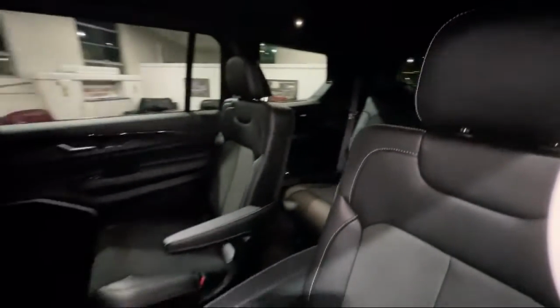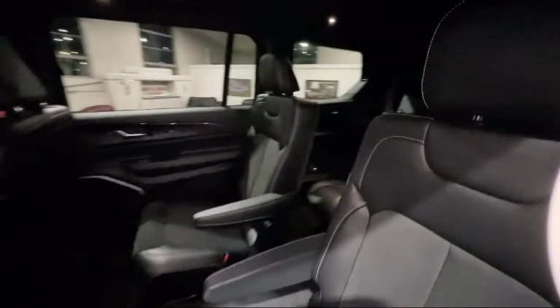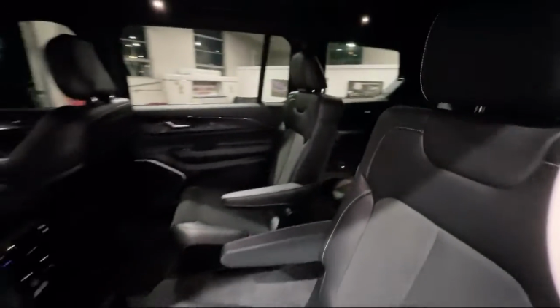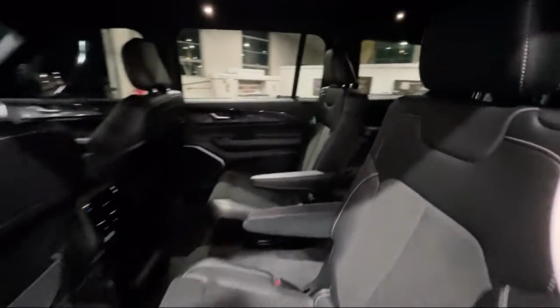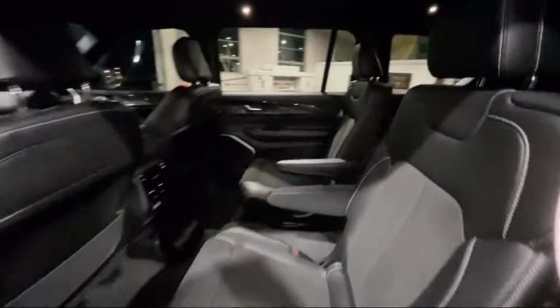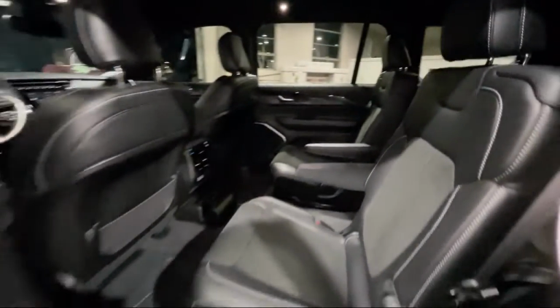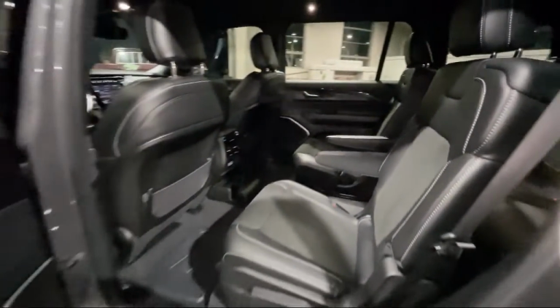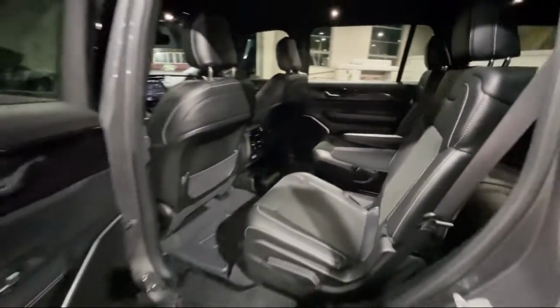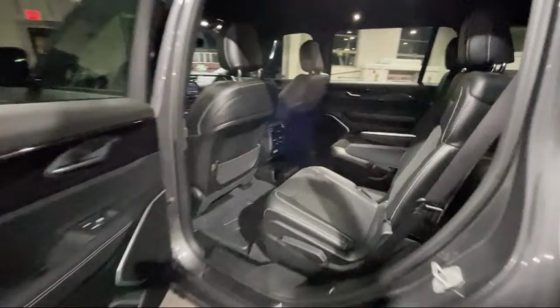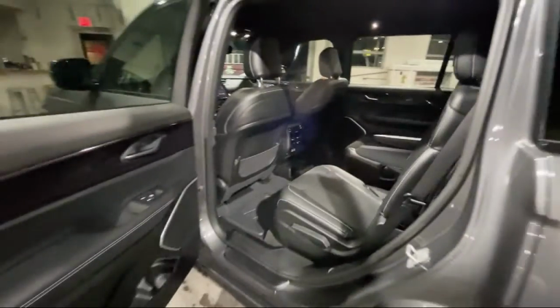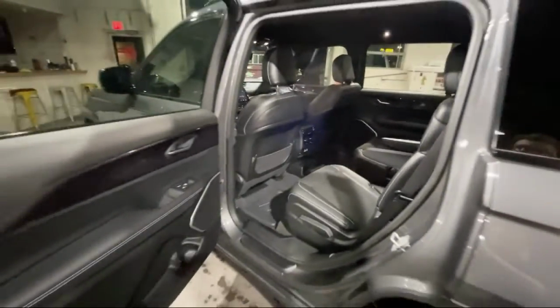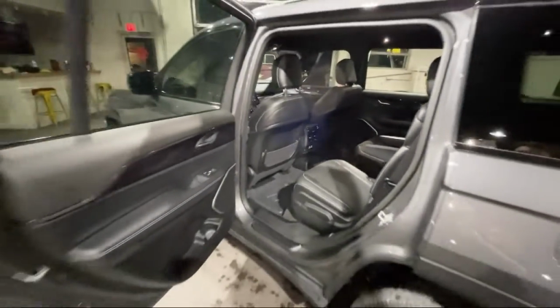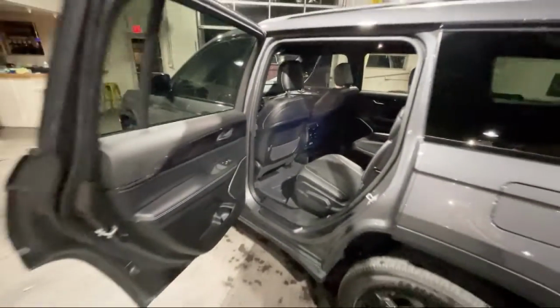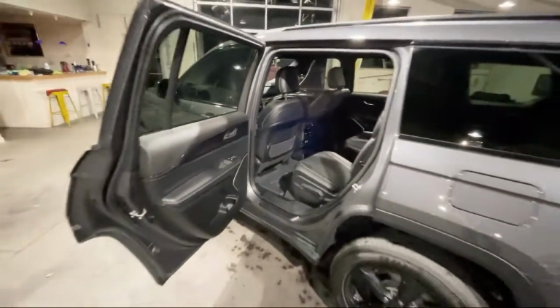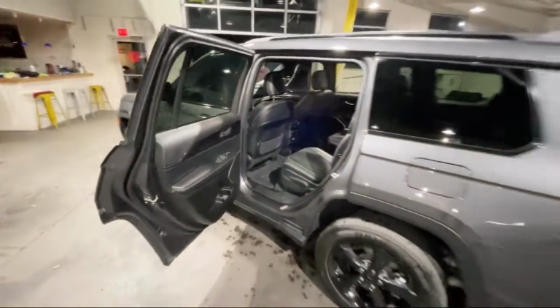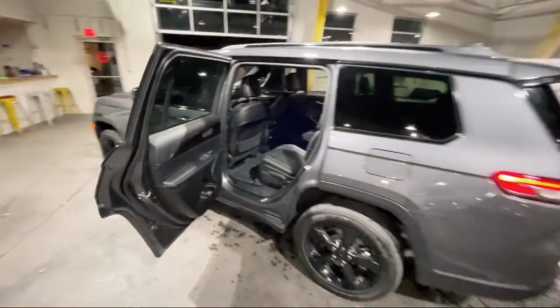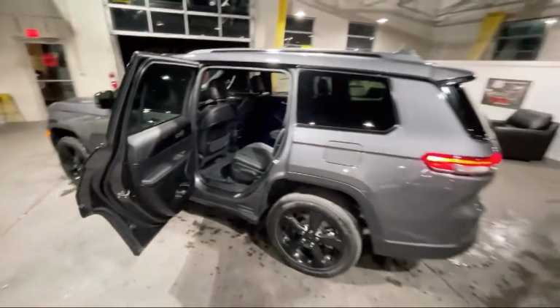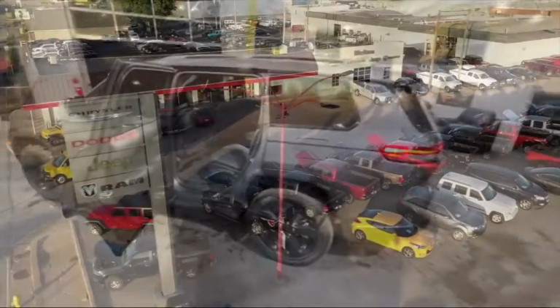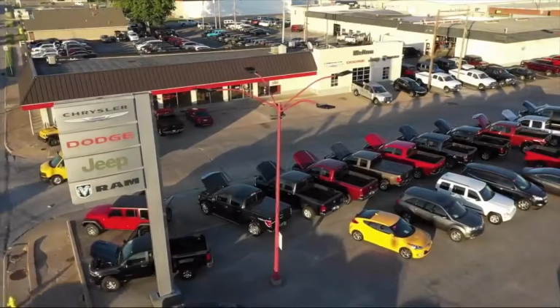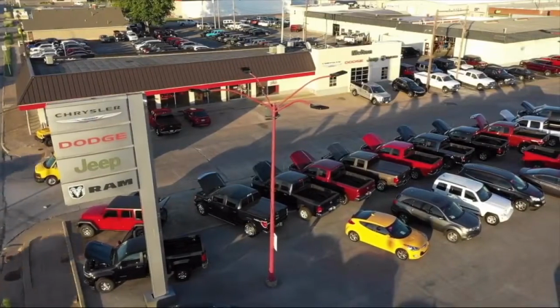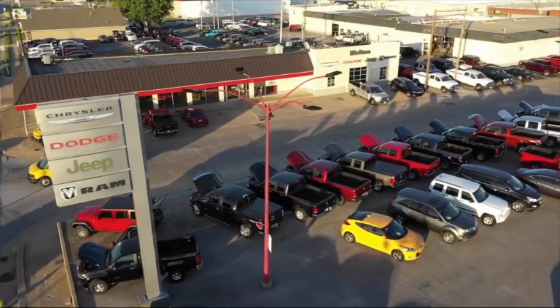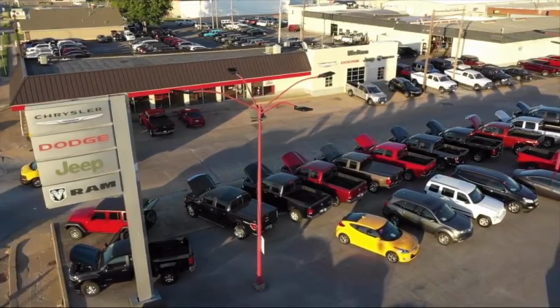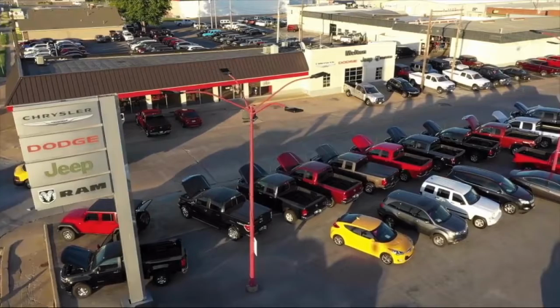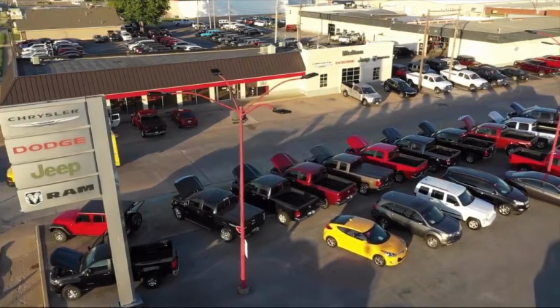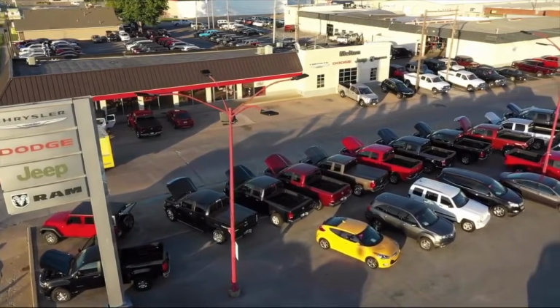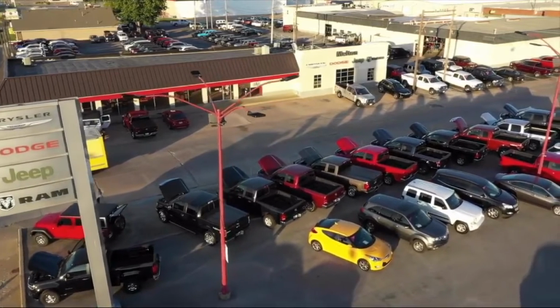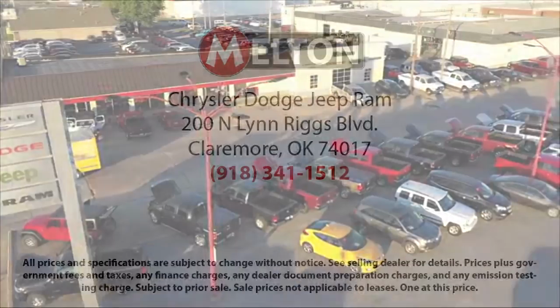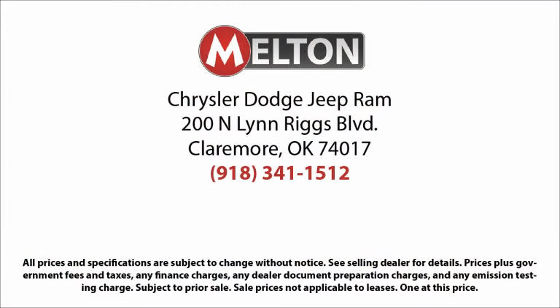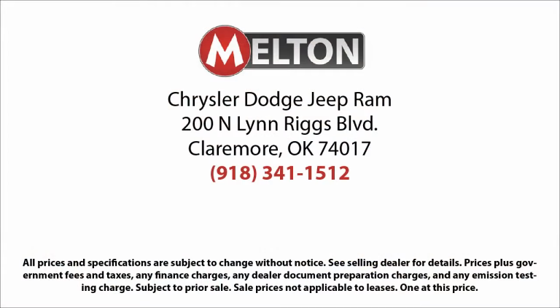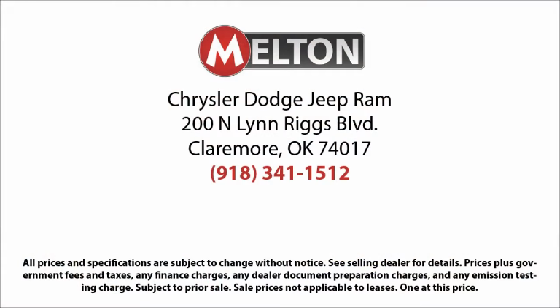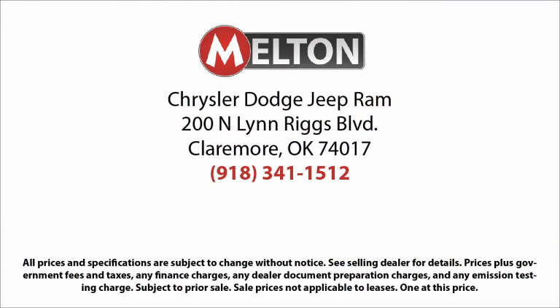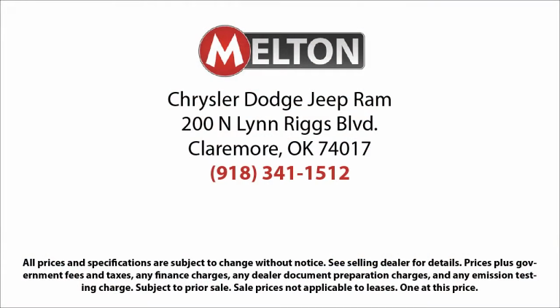We have earned the coveted J.D. Power Customer First Award for Excellence and have won the Customer Satisfaction Award for Oklahoma three years running. Come see why our customers say, I drive Melton.